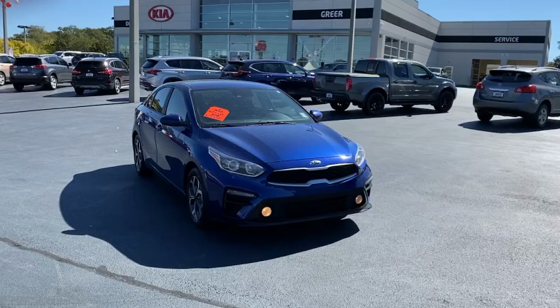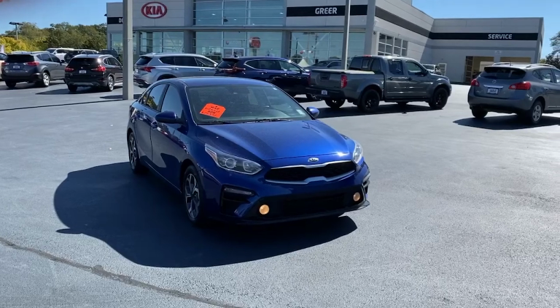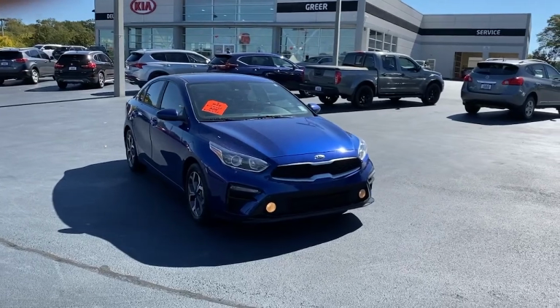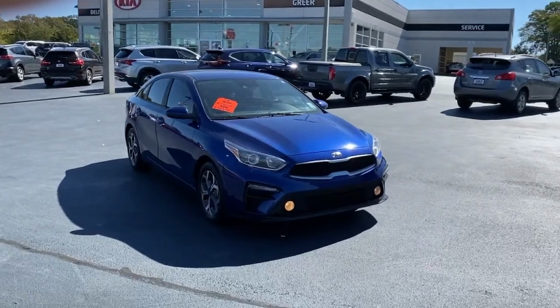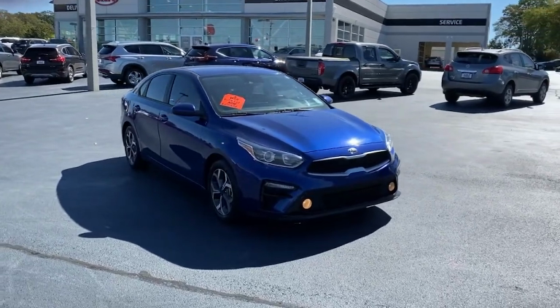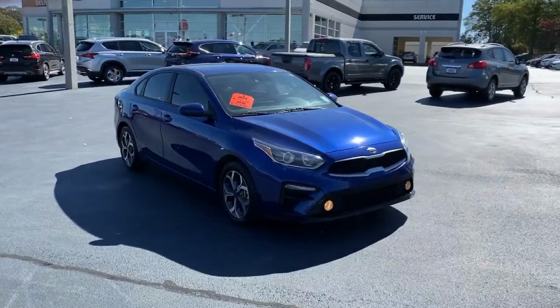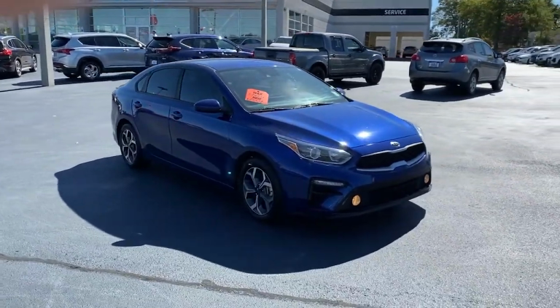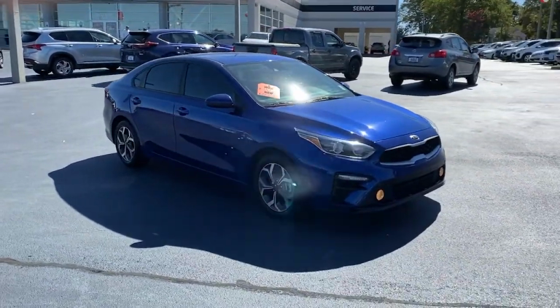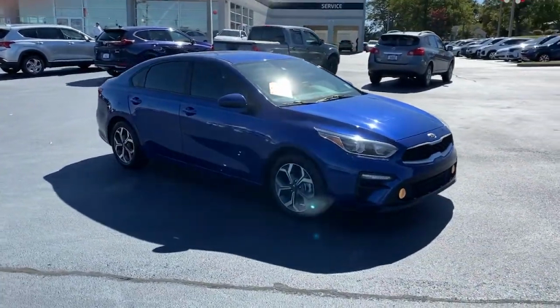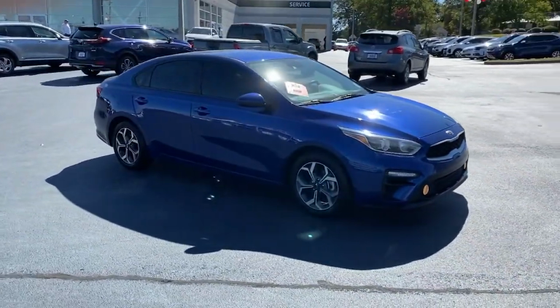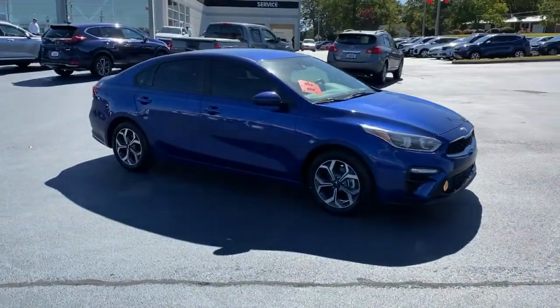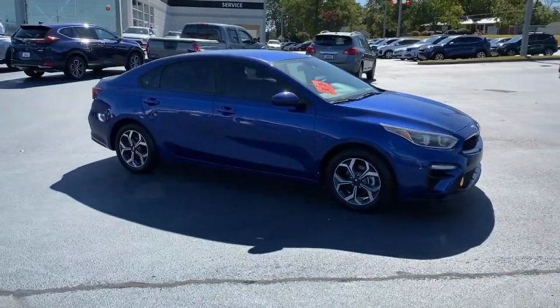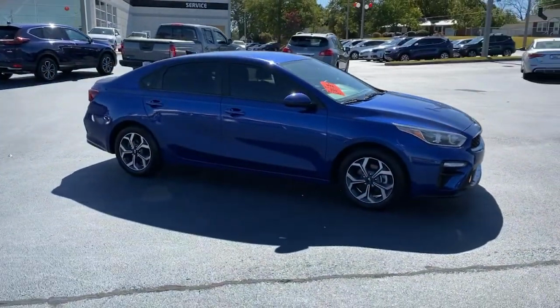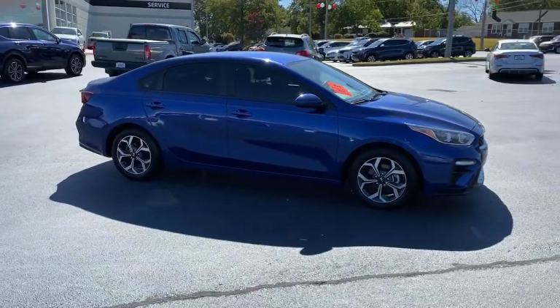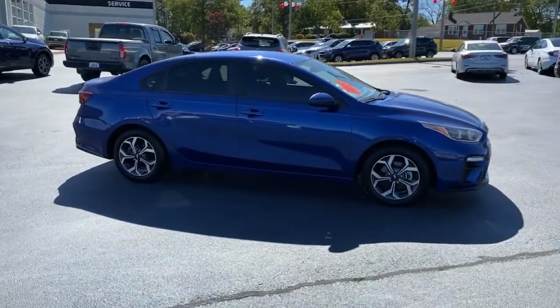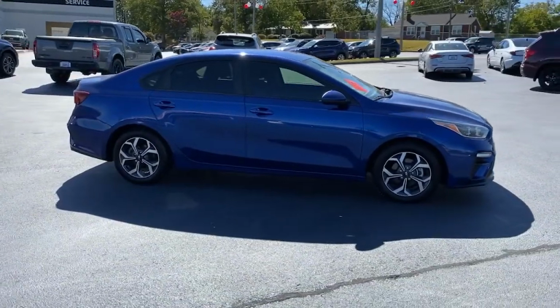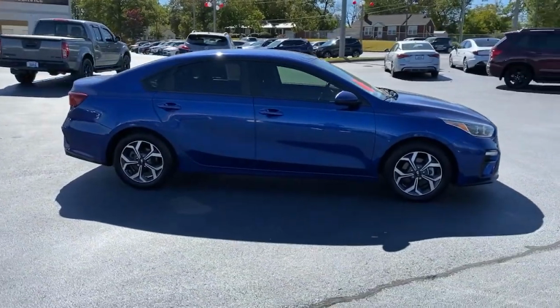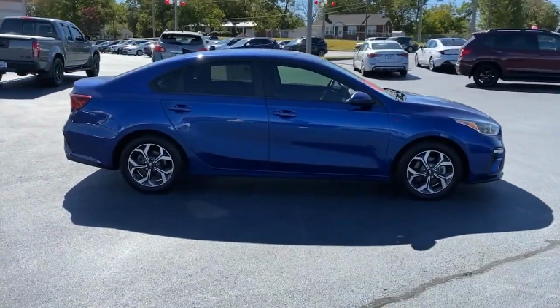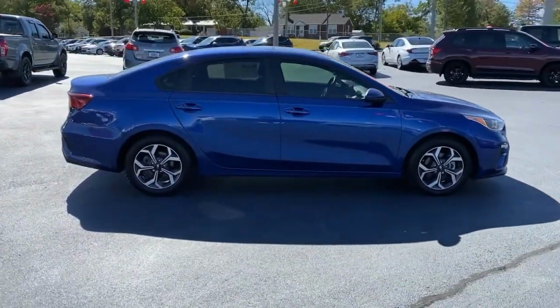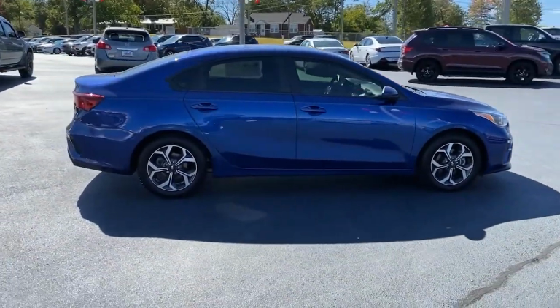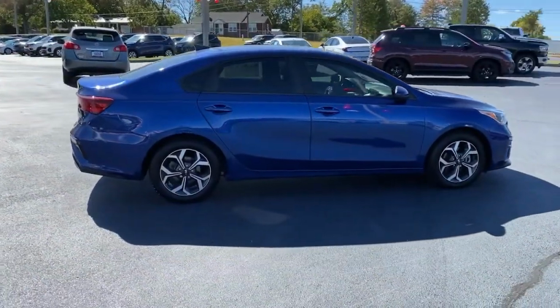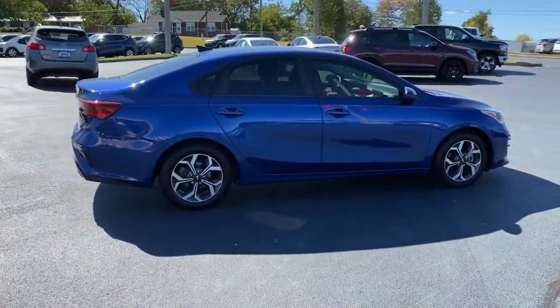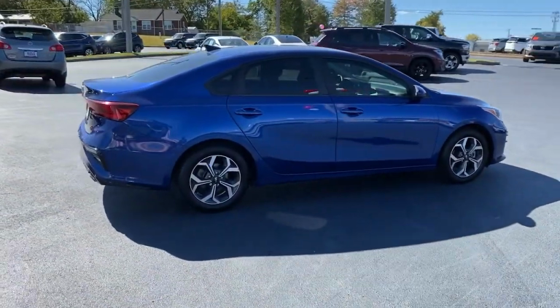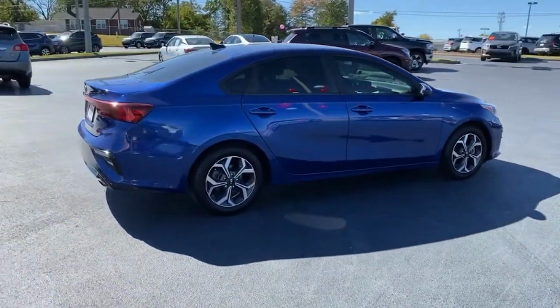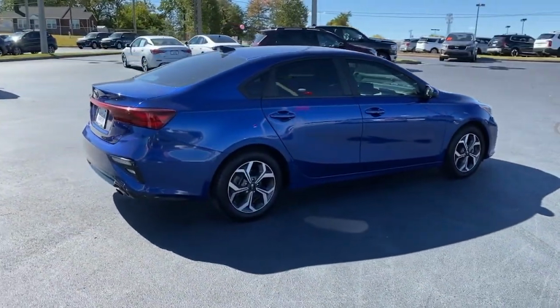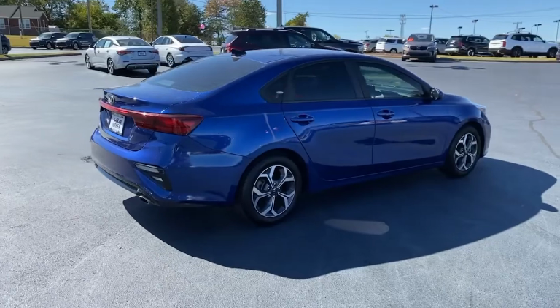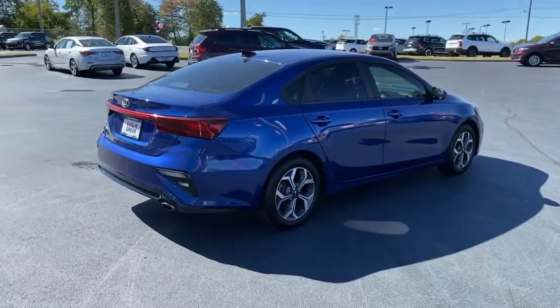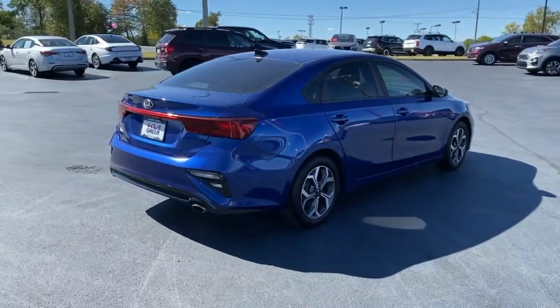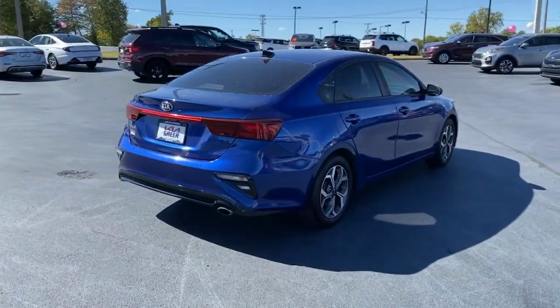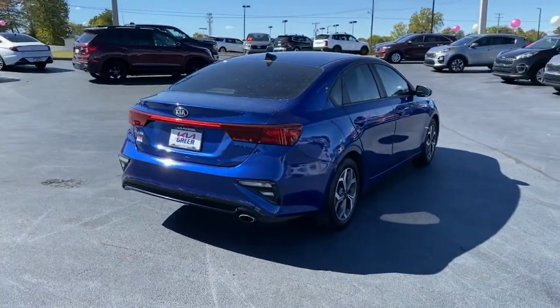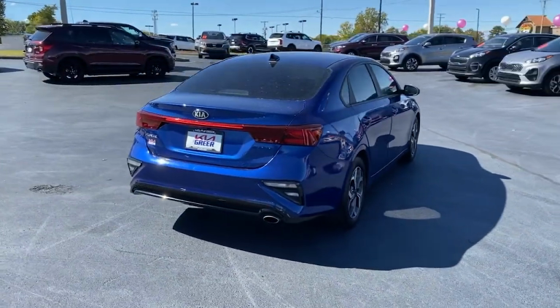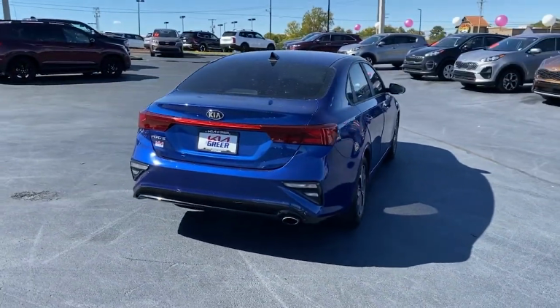Get into the 2019 Kia Forte. This vehicle is an outstanding buy with fewer than 90,000 miles on the odometer. Get the compact sedan that knows how to be refined as well as sporty.